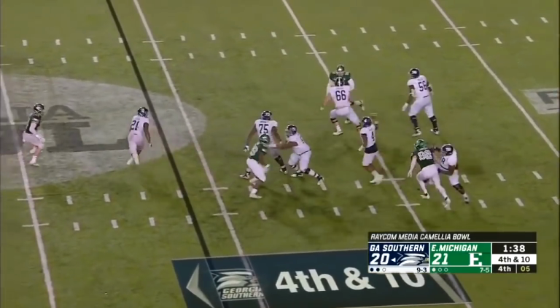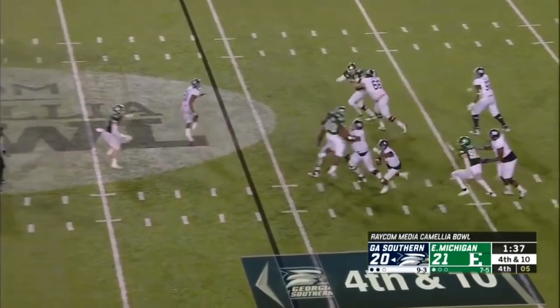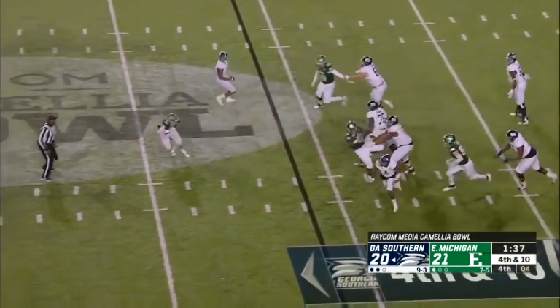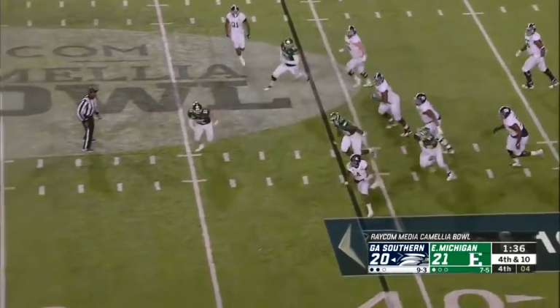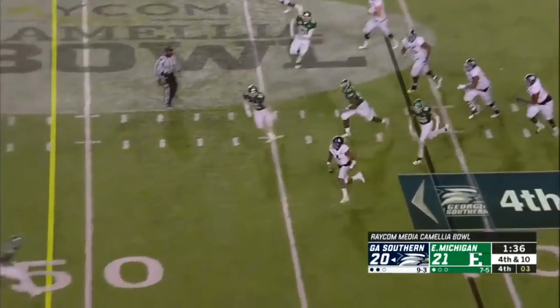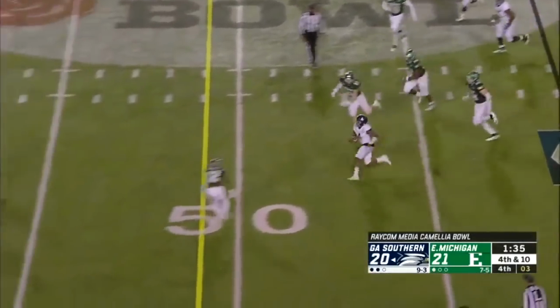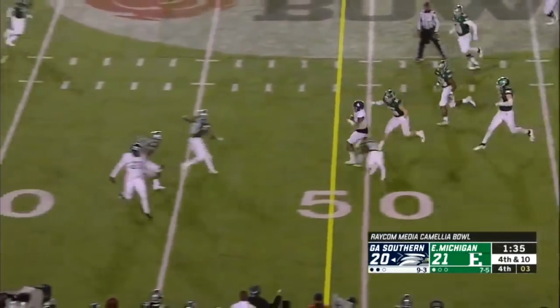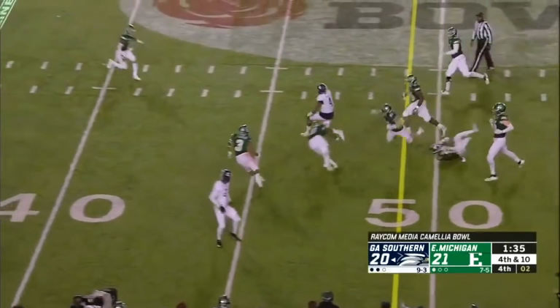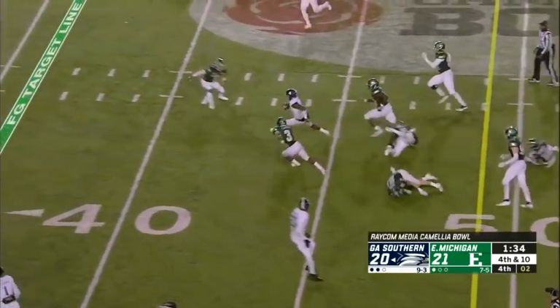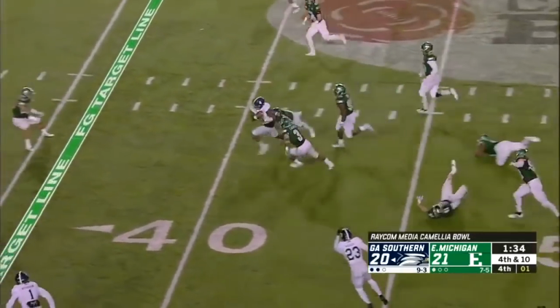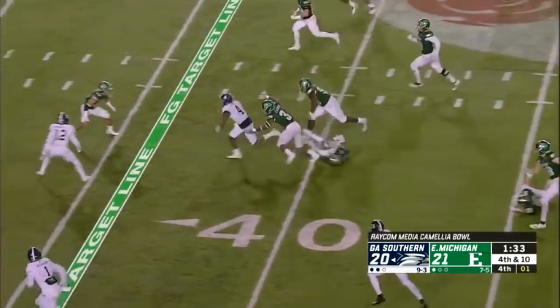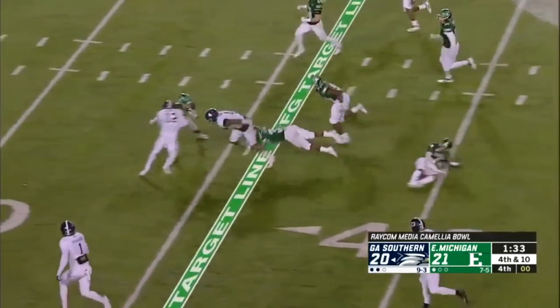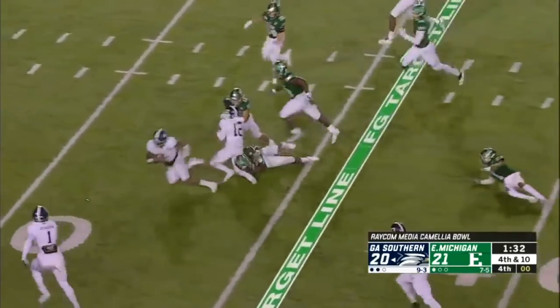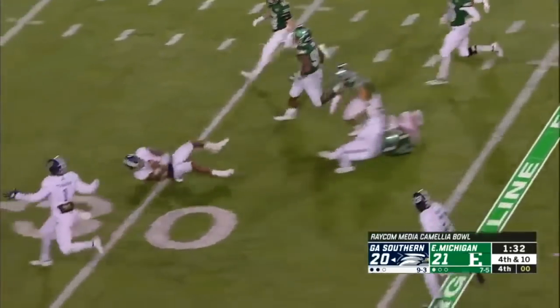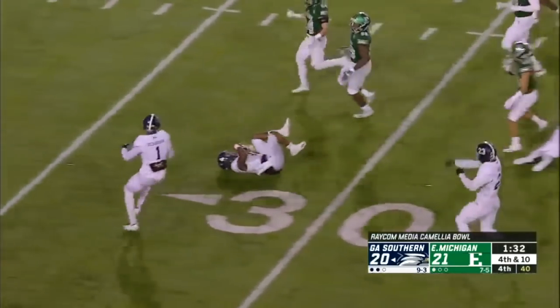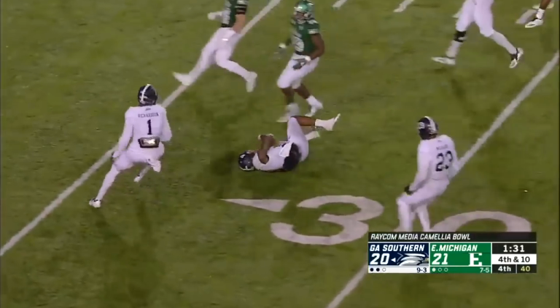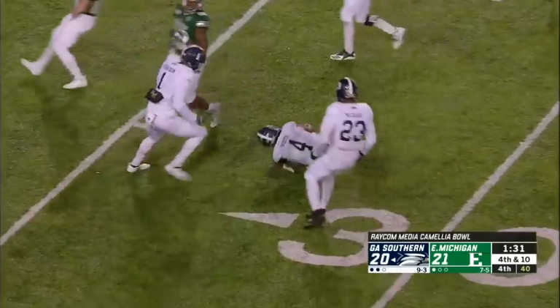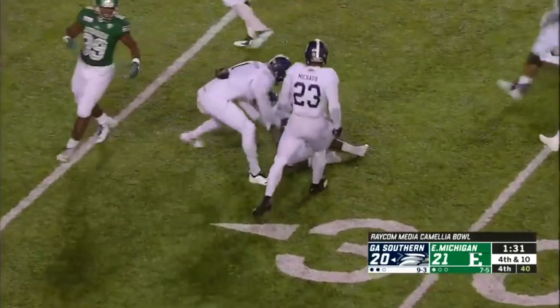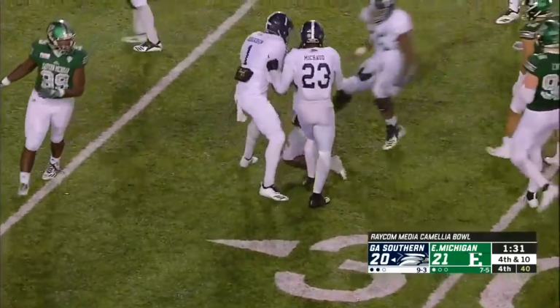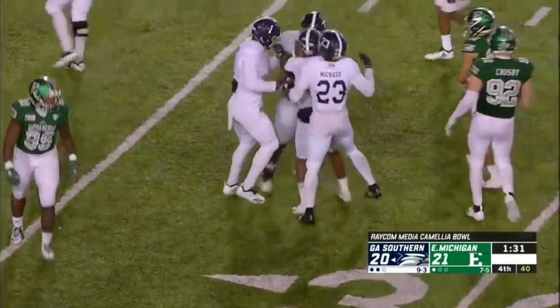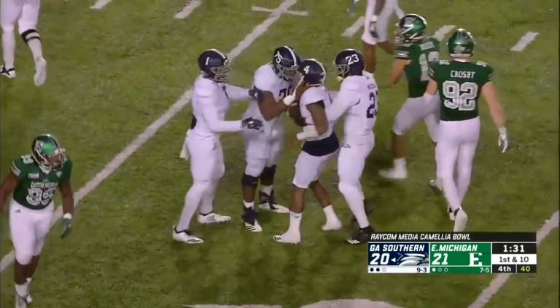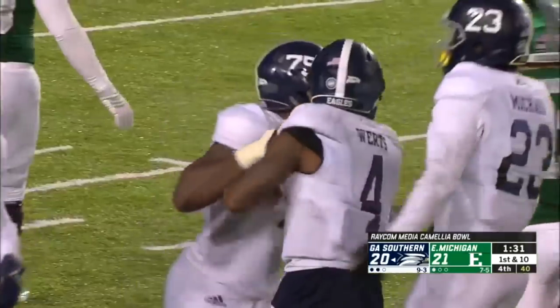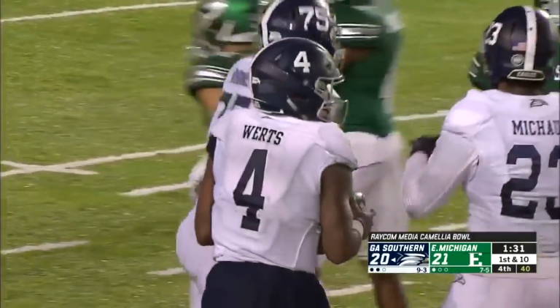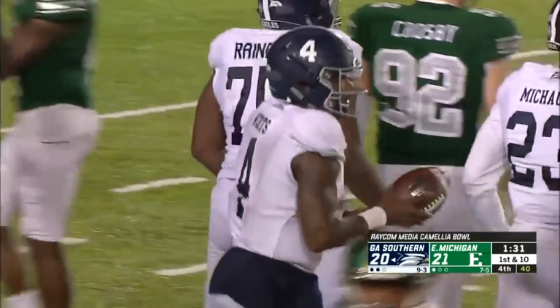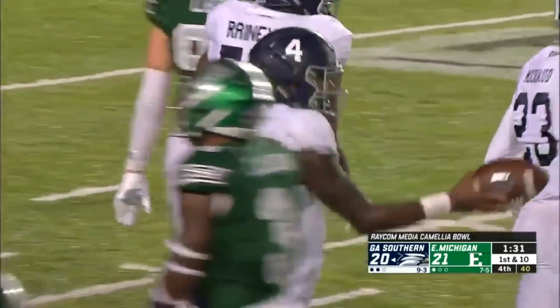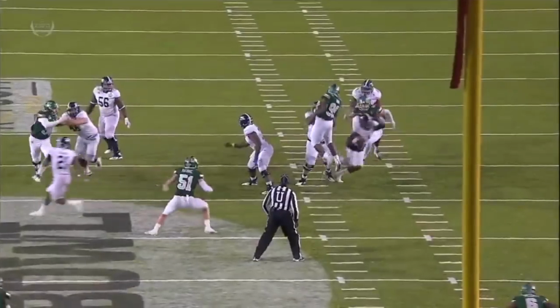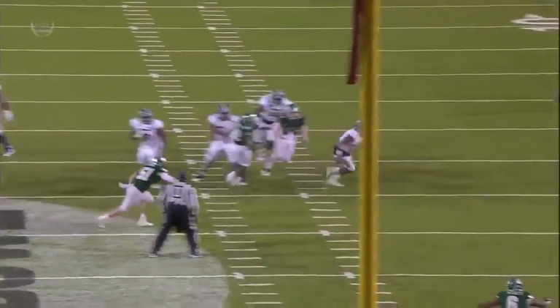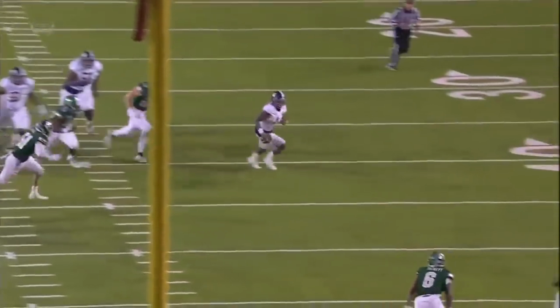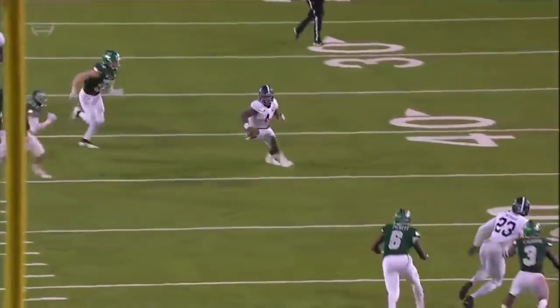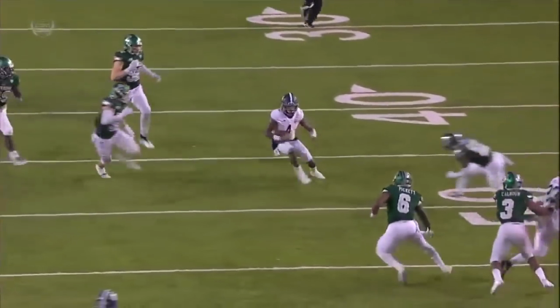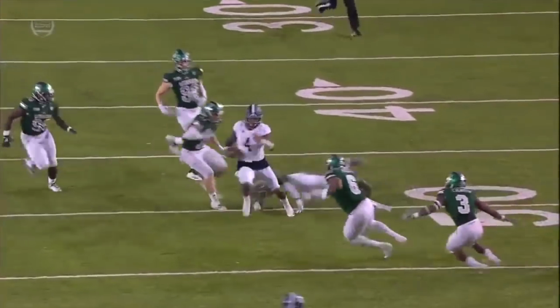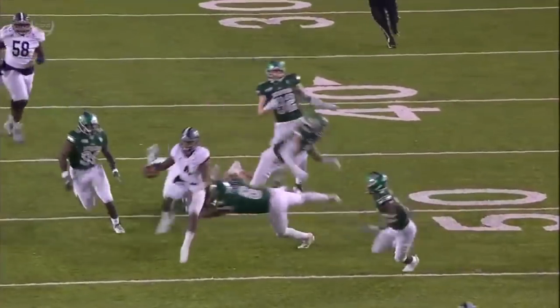Warts pumps, he runs — 45, 50, first down, still going, 45 to the 40. Breaks it down to the 32 and the 30. Holy mackerel. Shai Warts runs 29 yards to move the chains on fourth and 10.